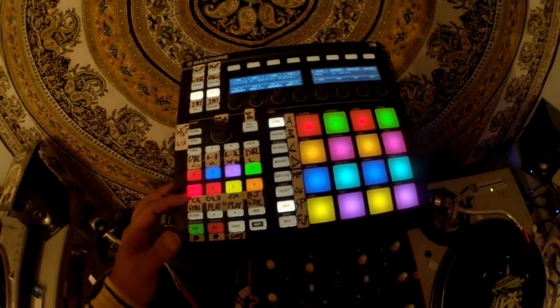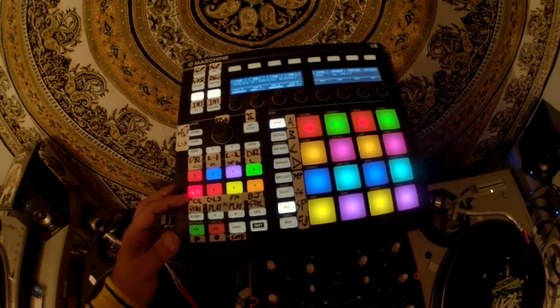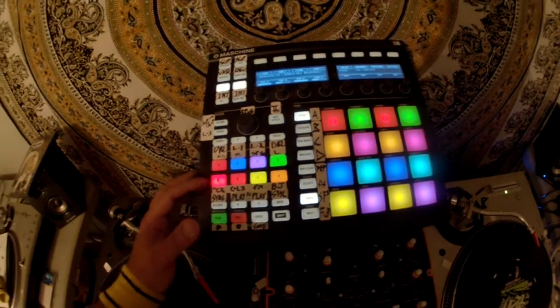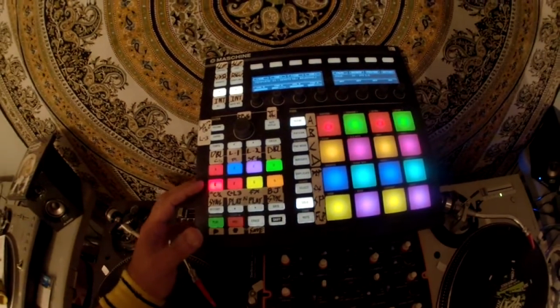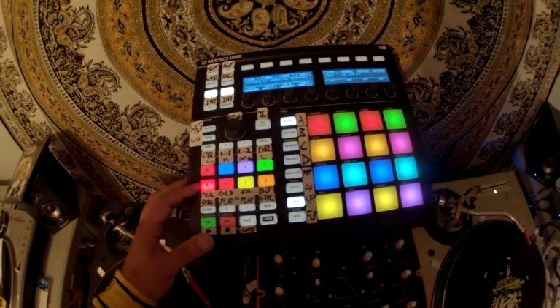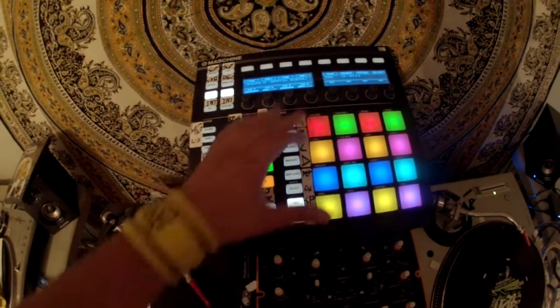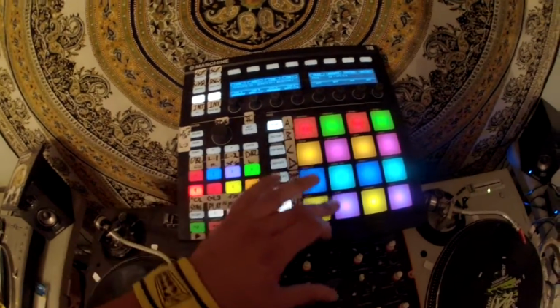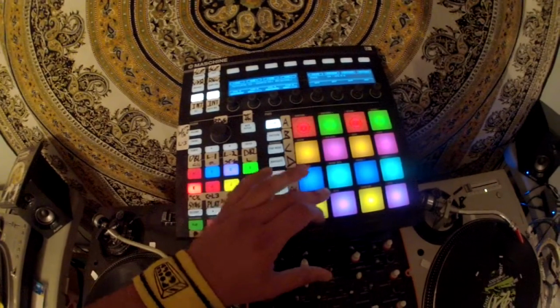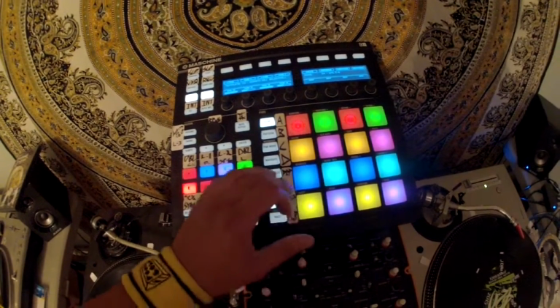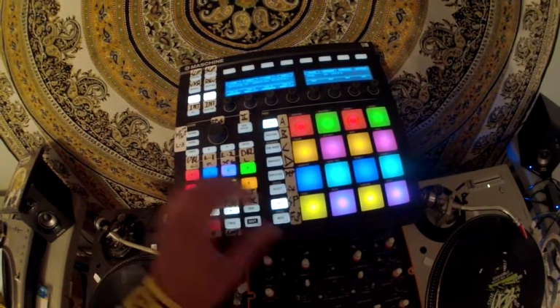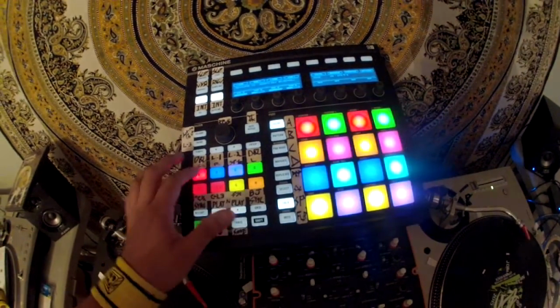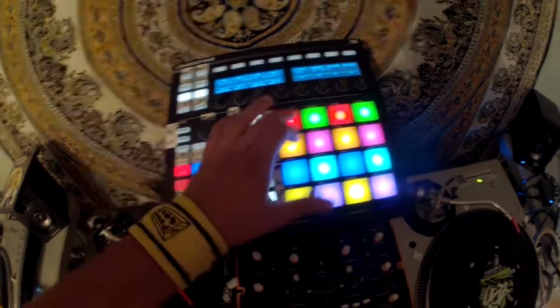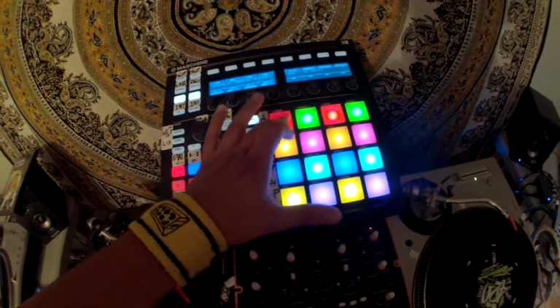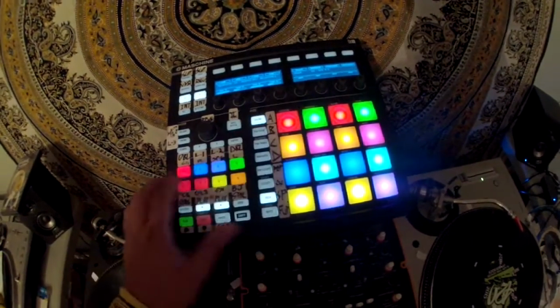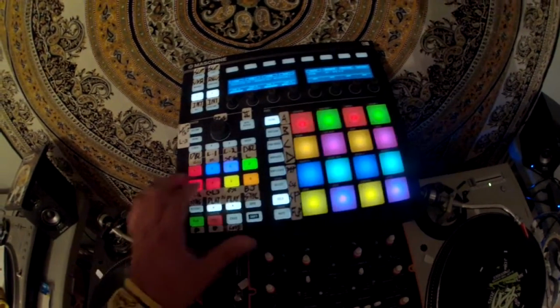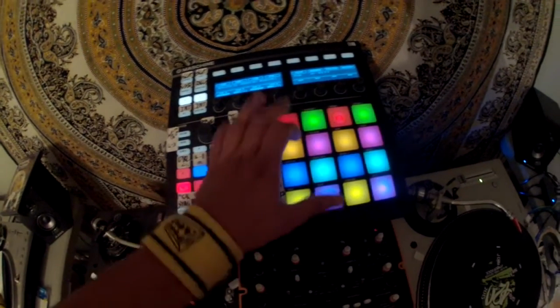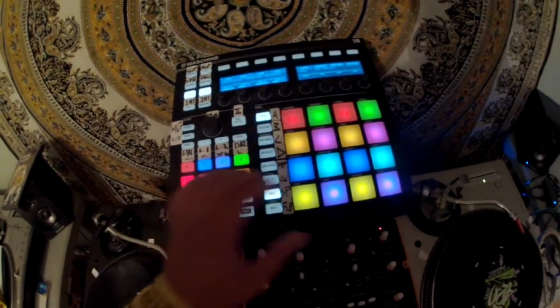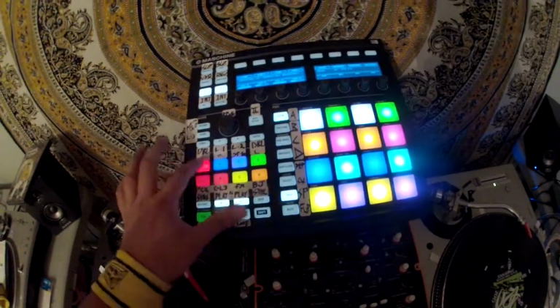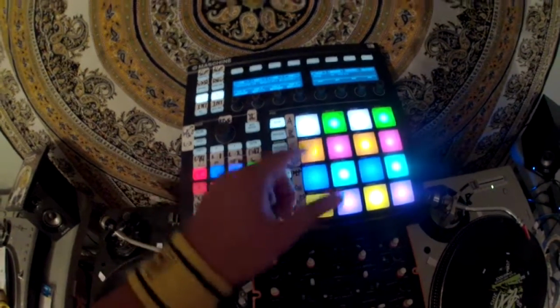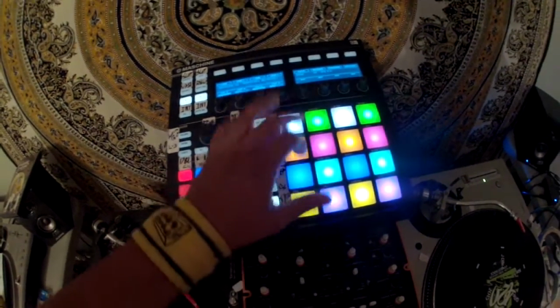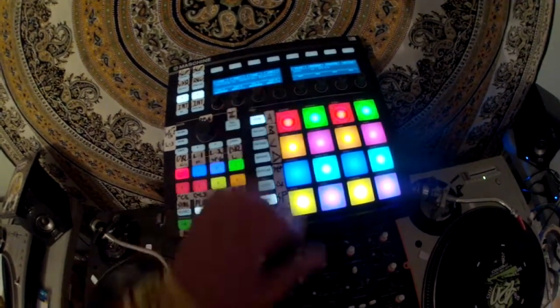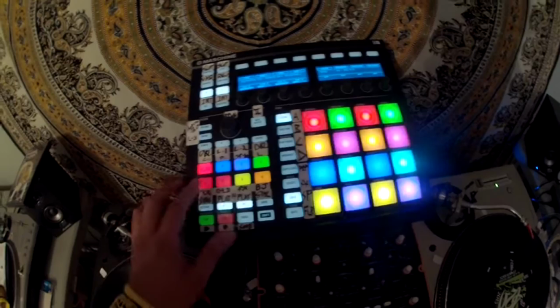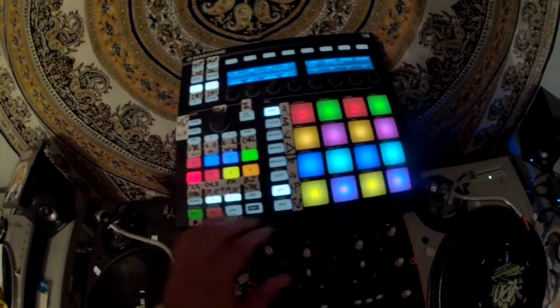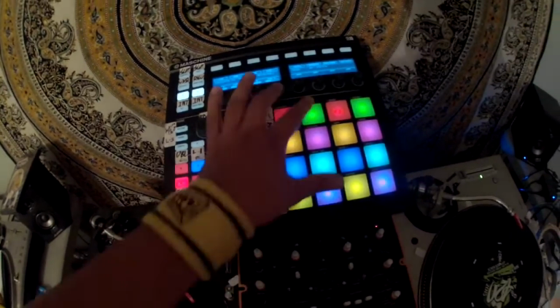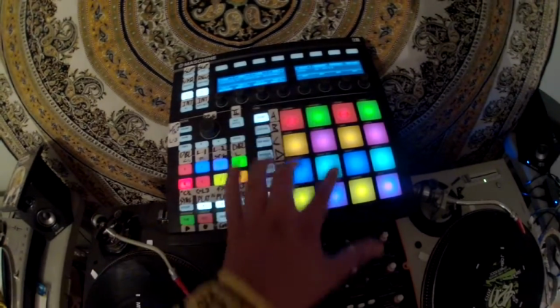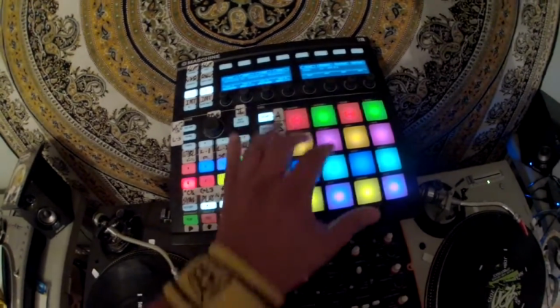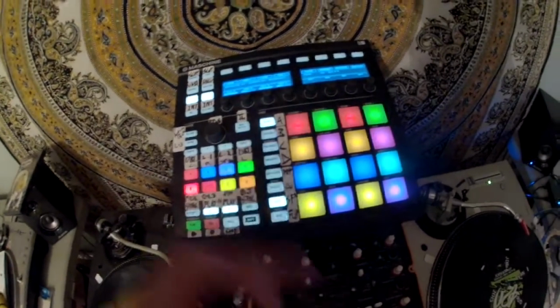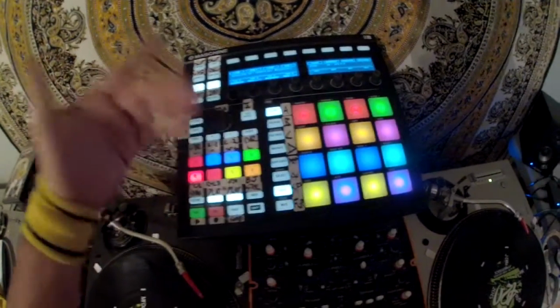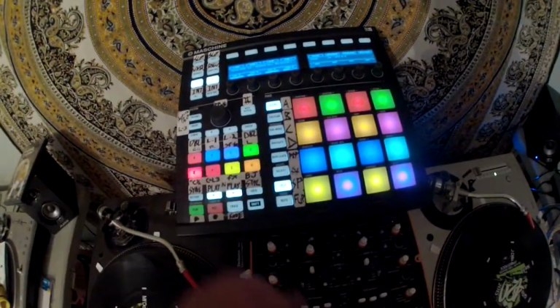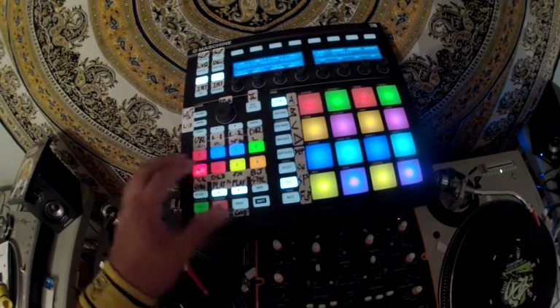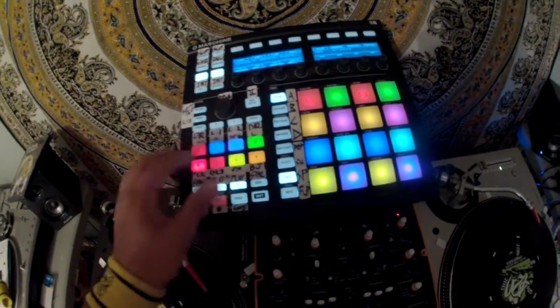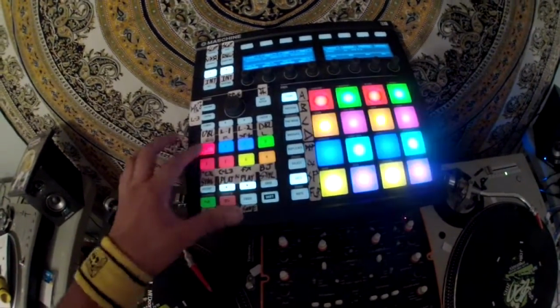Pad bank E is just for deleting the cue points. So if I am on cue point 1 and I go here and delete that, you'll see it's gone — bring it back. Right now there's no LED feedback for deleted cue points, or else I would have done that.